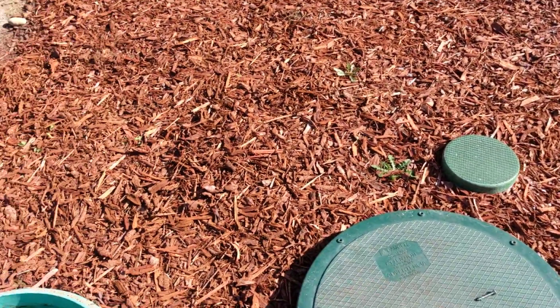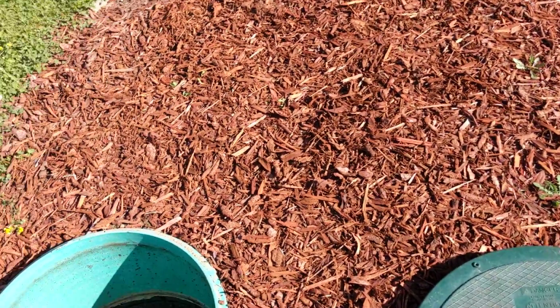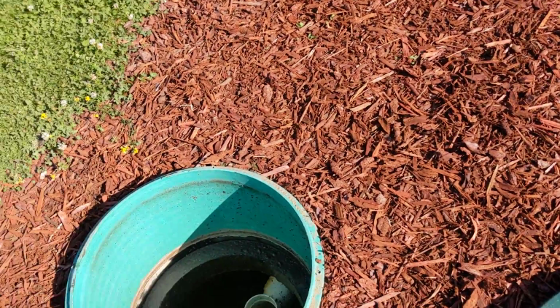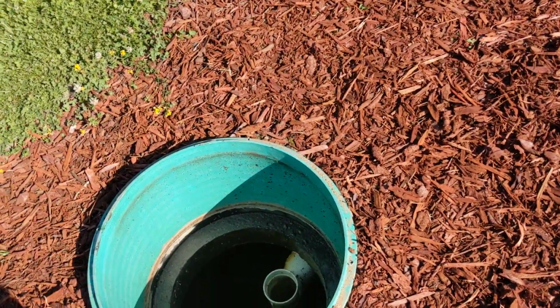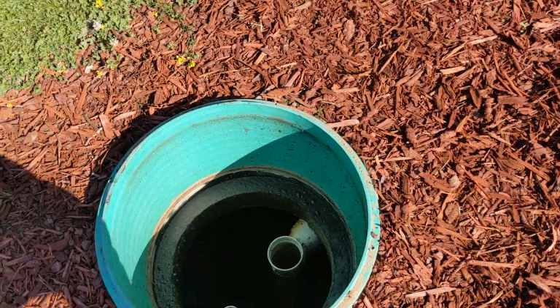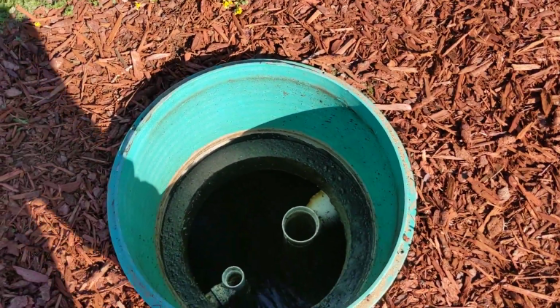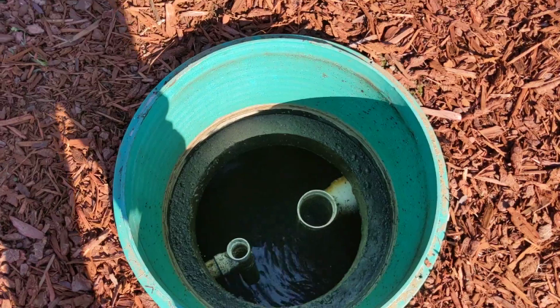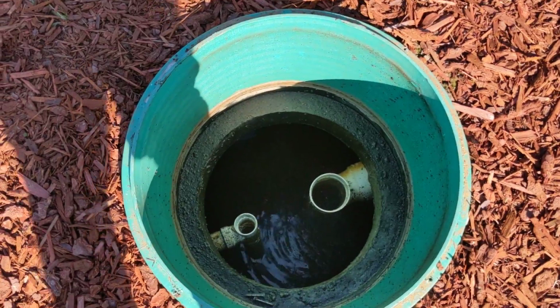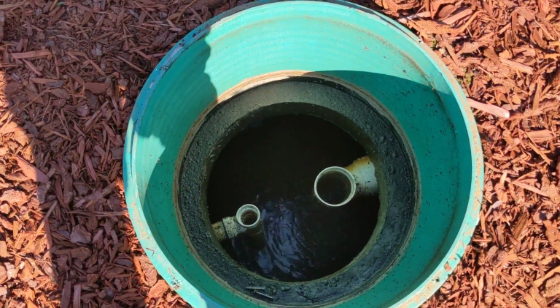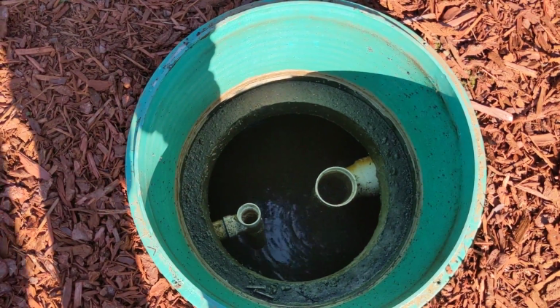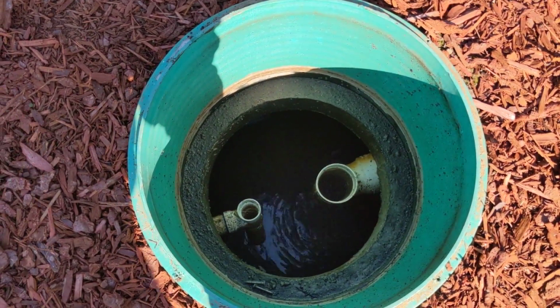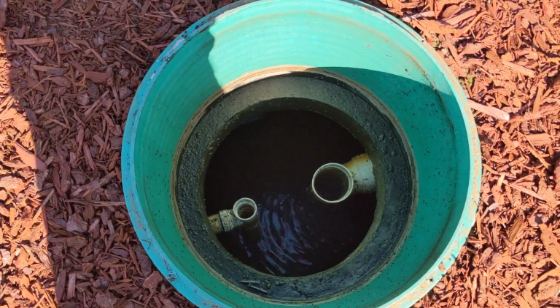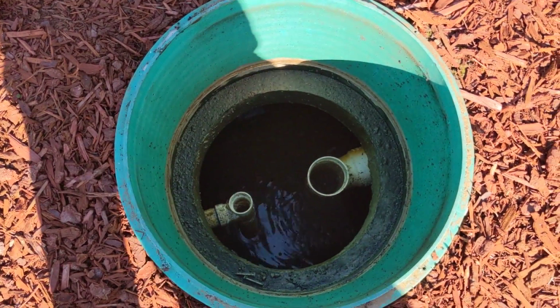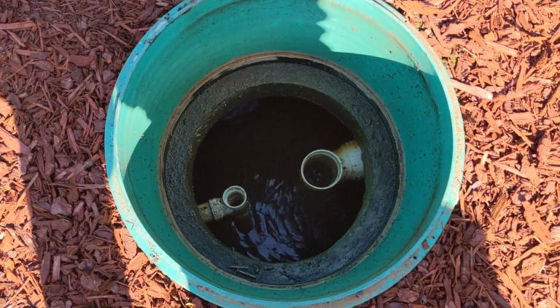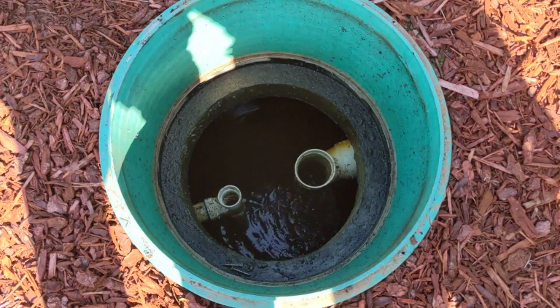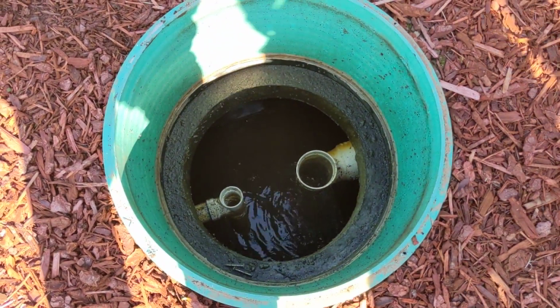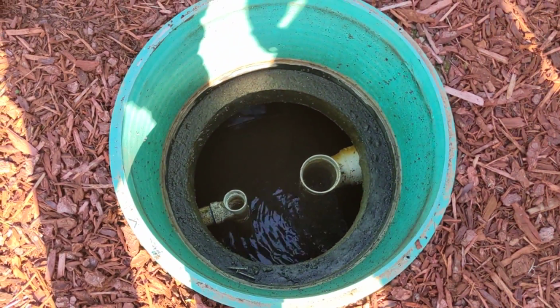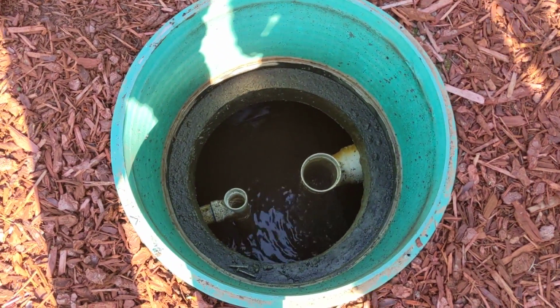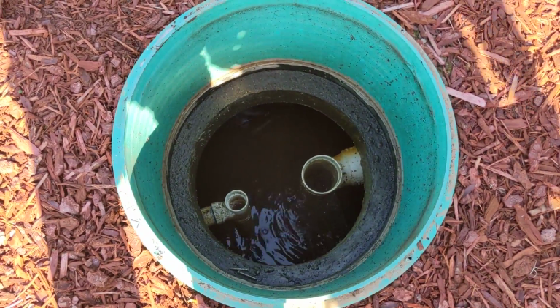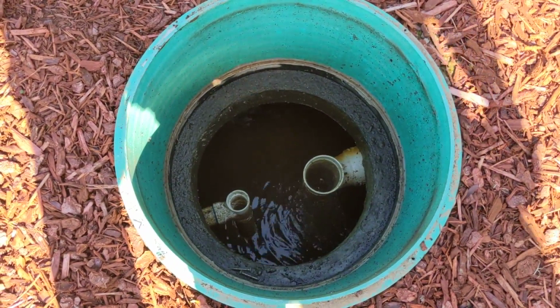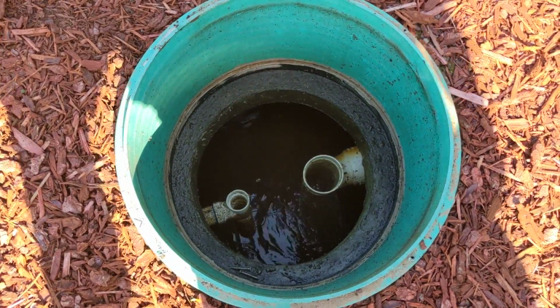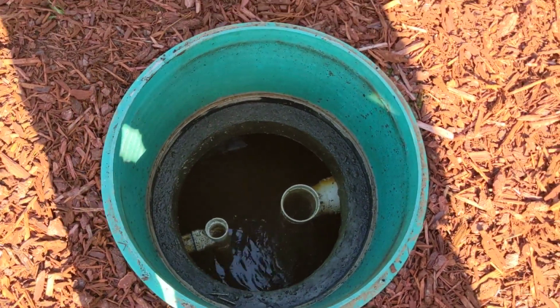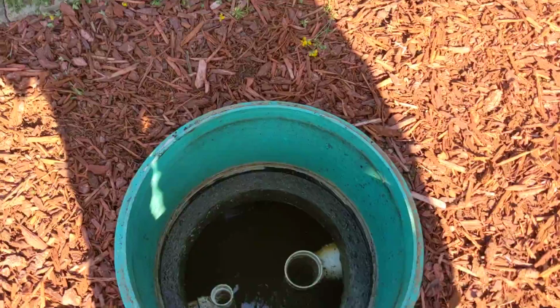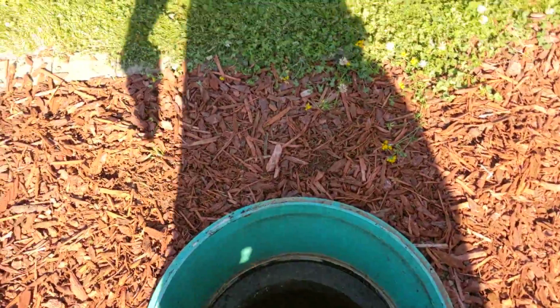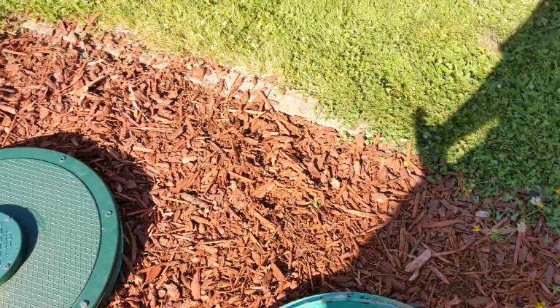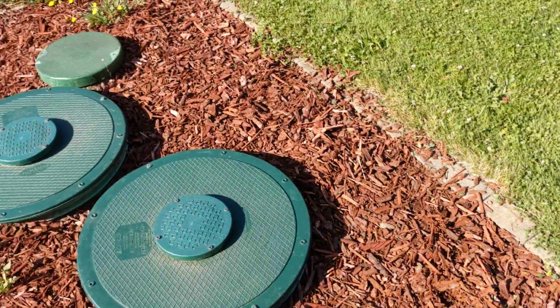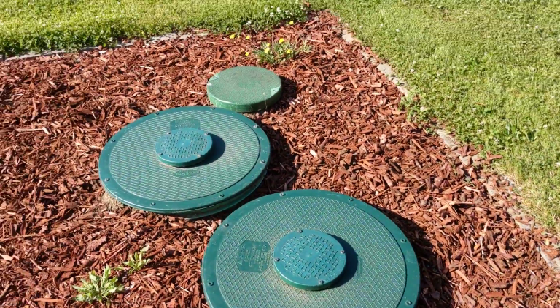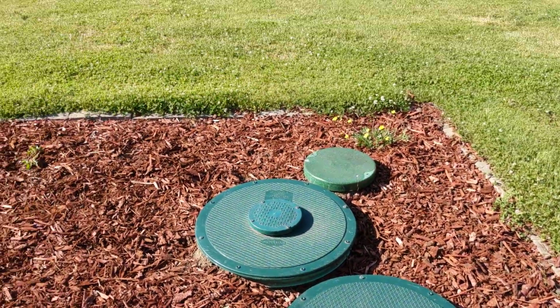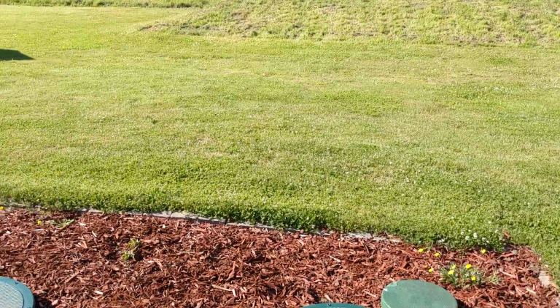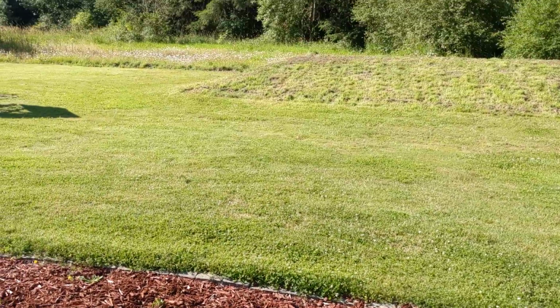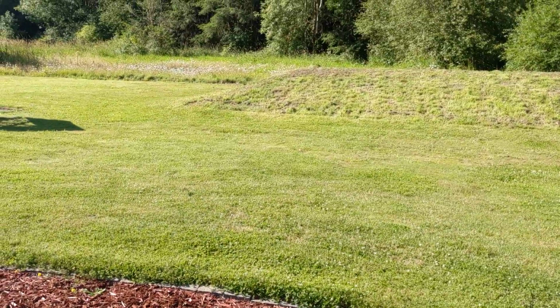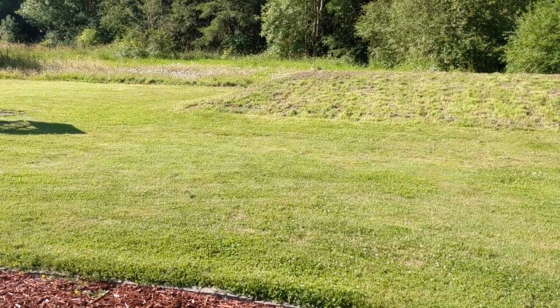In the first video, we recommended that this tank gets pumped out, and it was today. There's just some water flowing in there from the homeowner who's home right now. Besides that, everything looks good. Everything's ready to go.